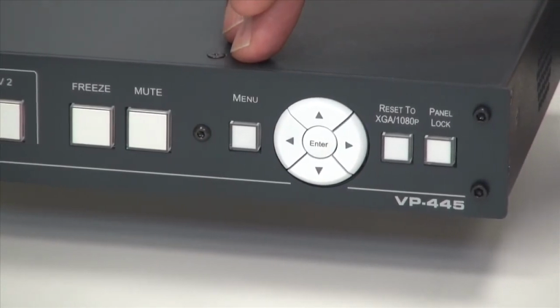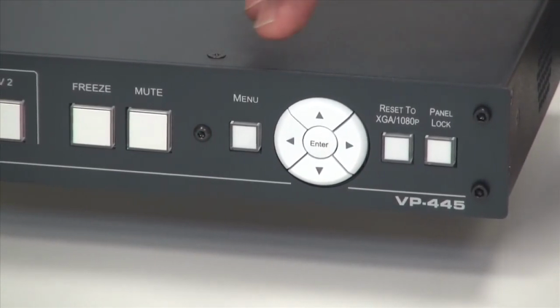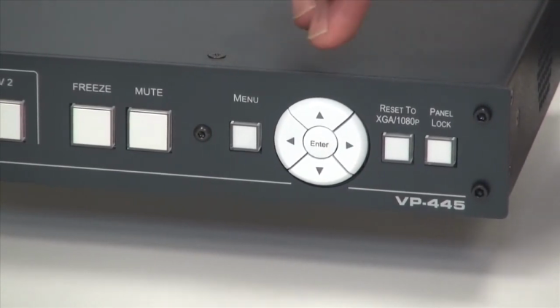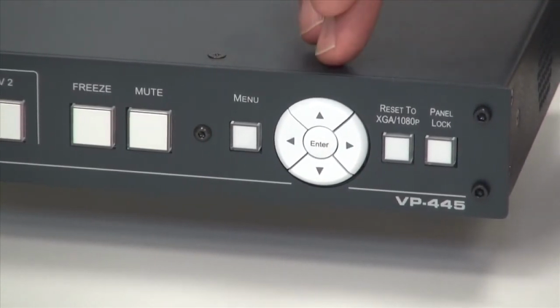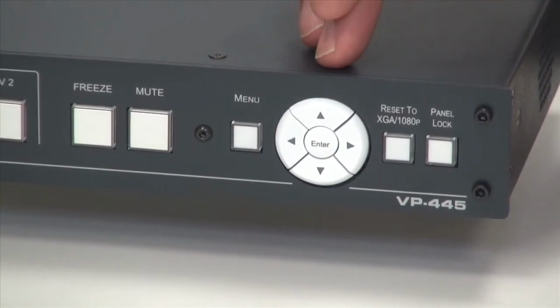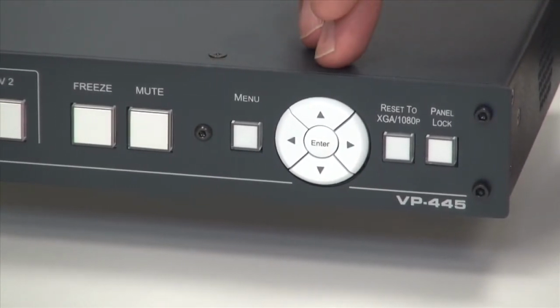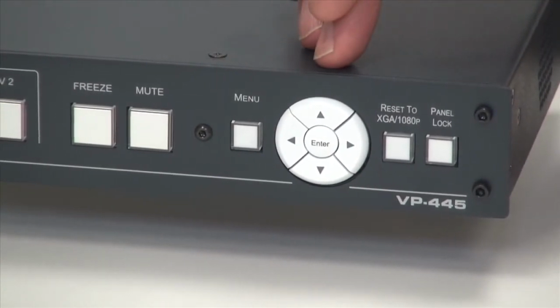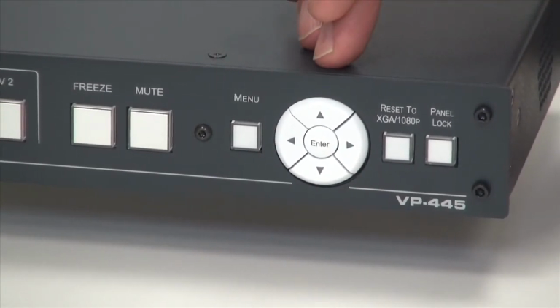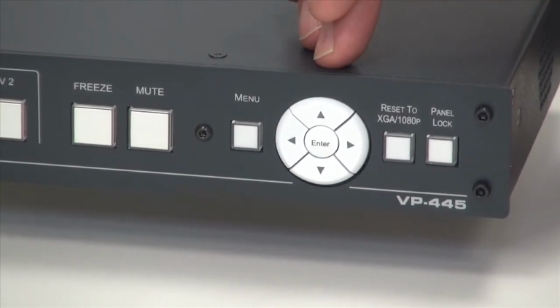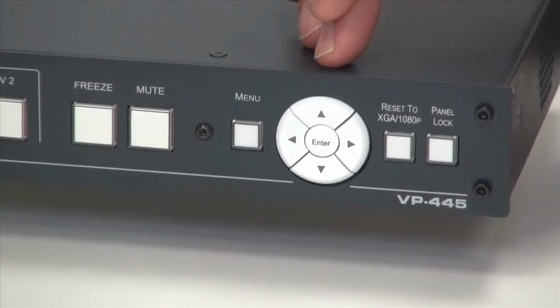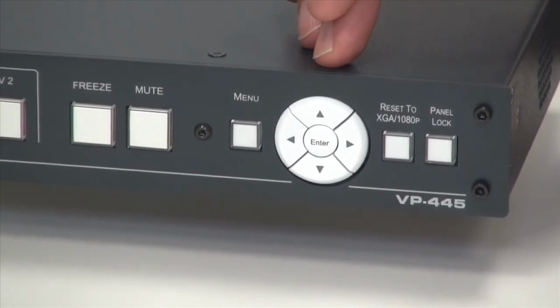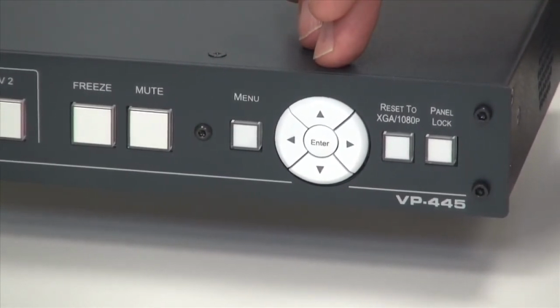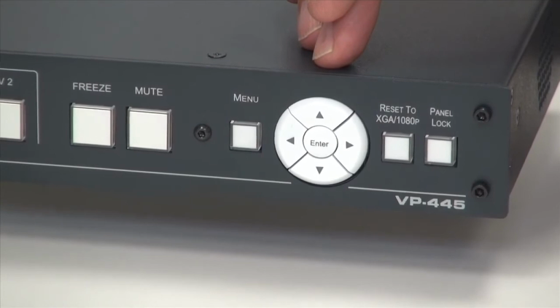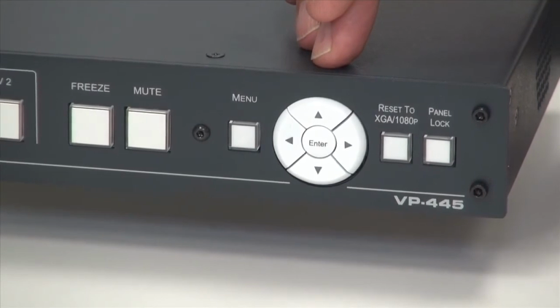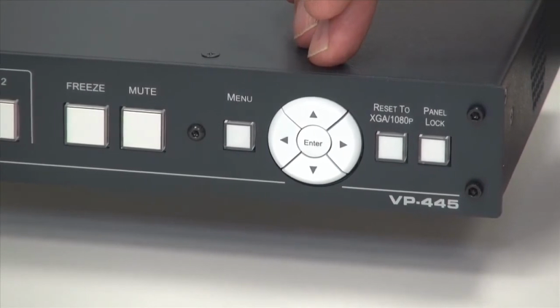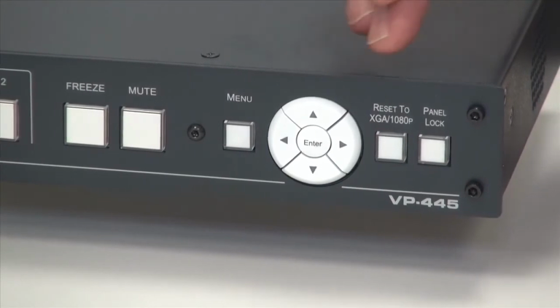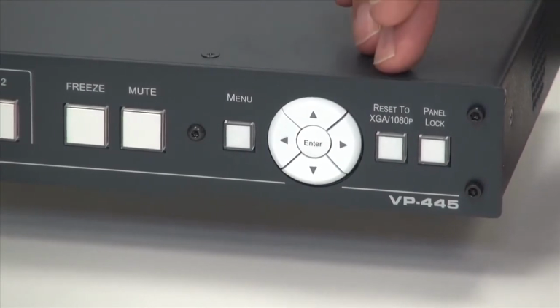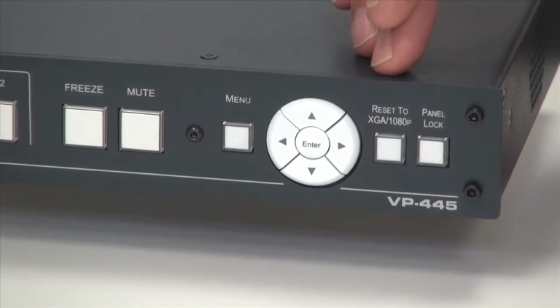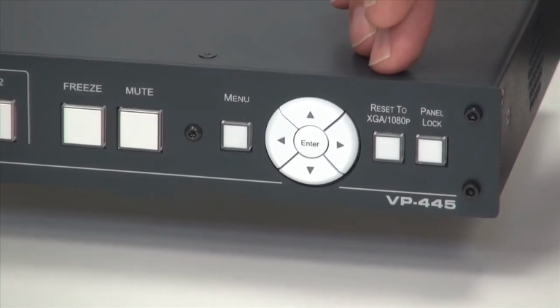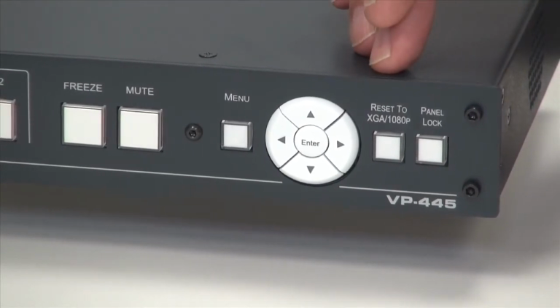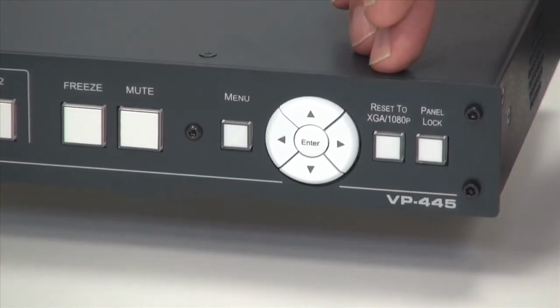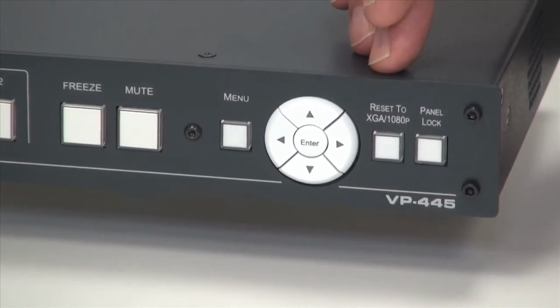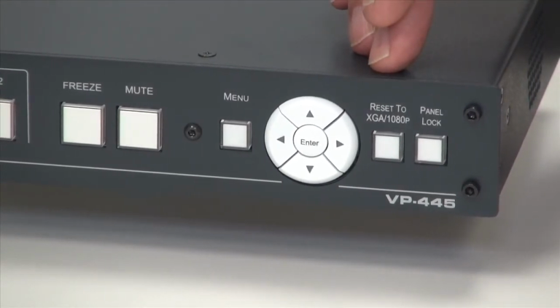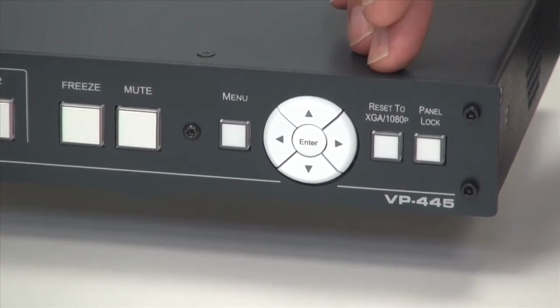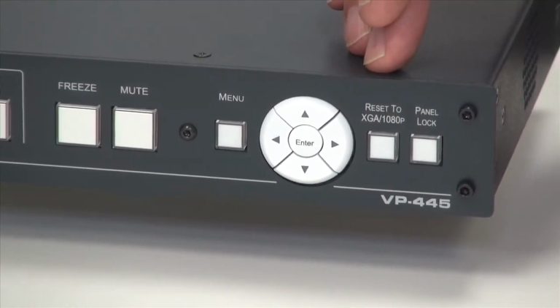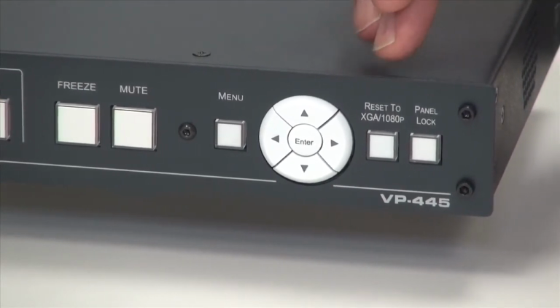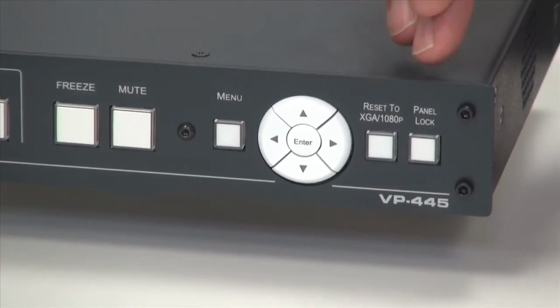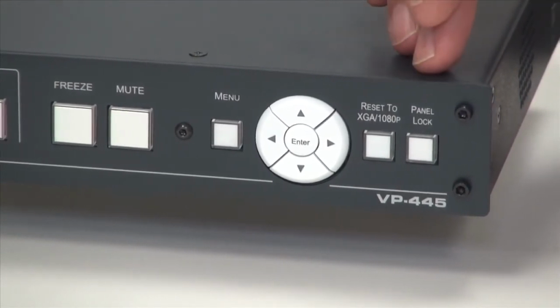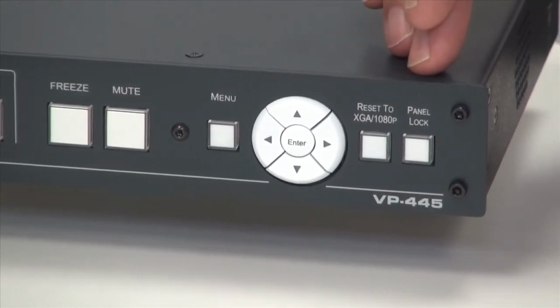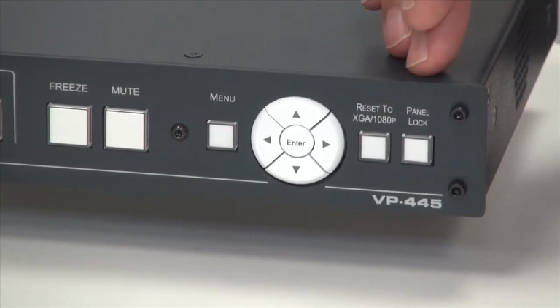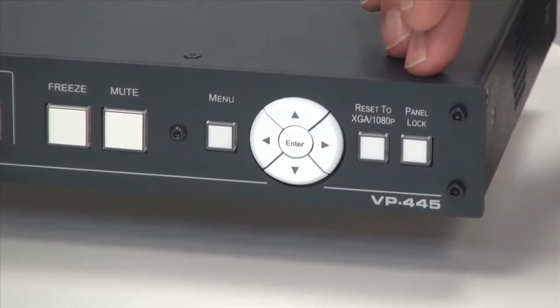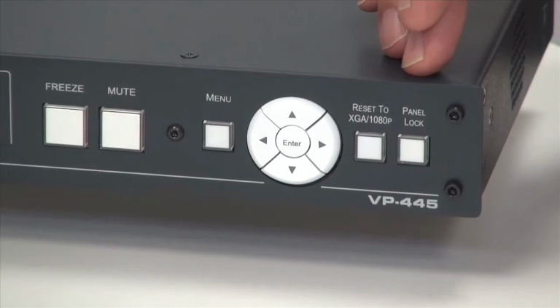We've got the navigation functions that take you around the menu, a reset to XGA or 1080p, and a panel lock button.